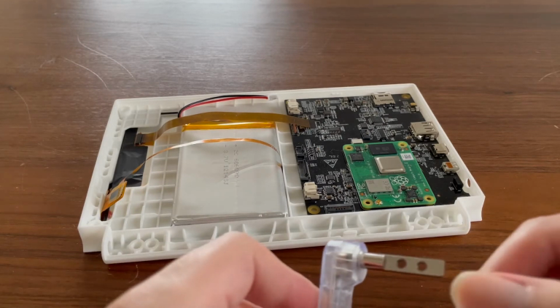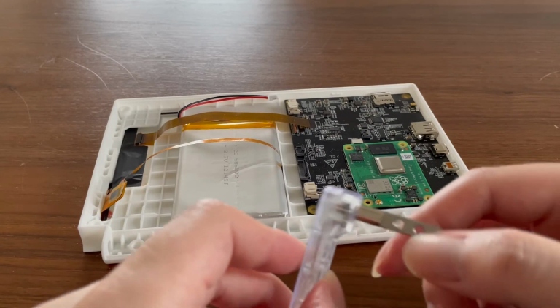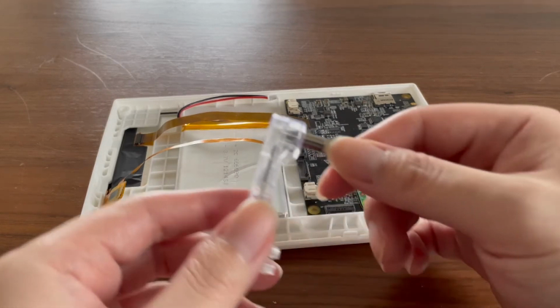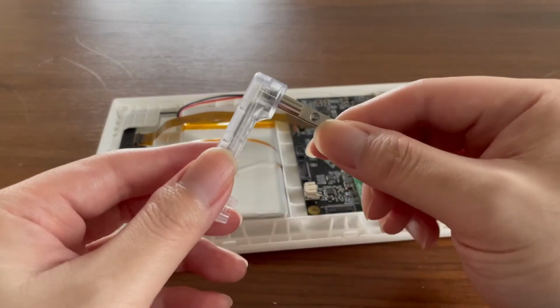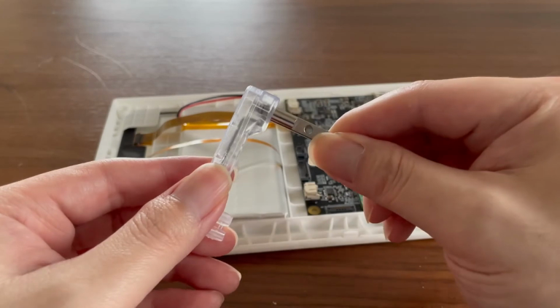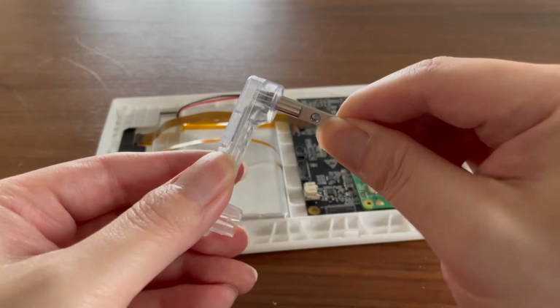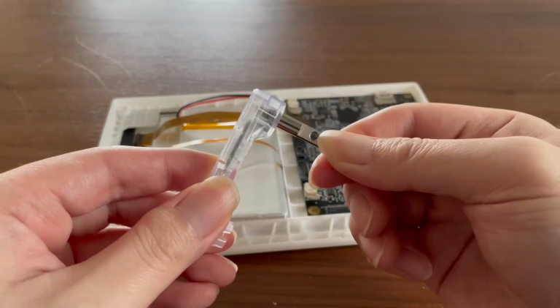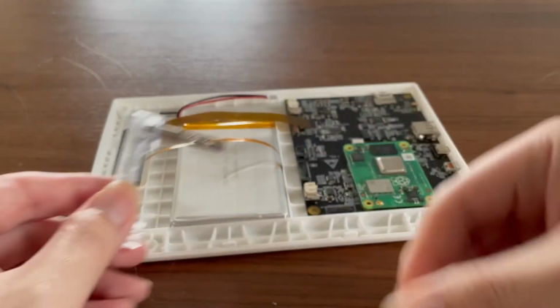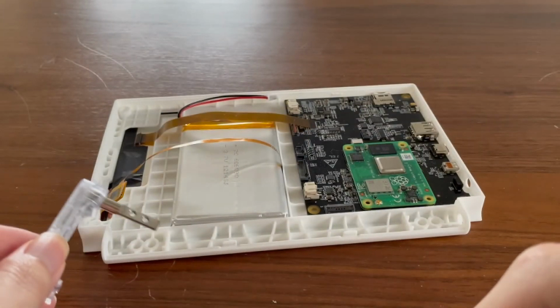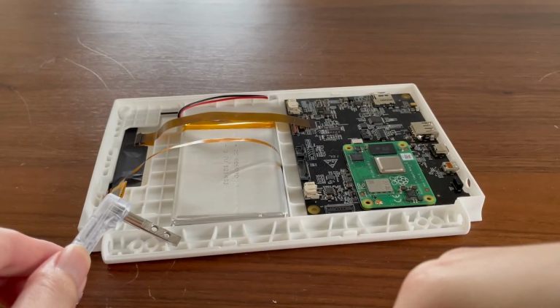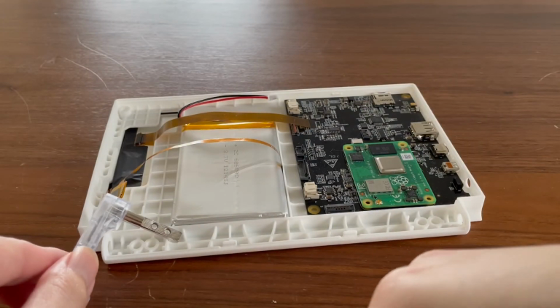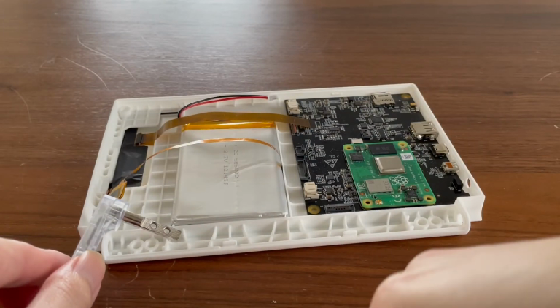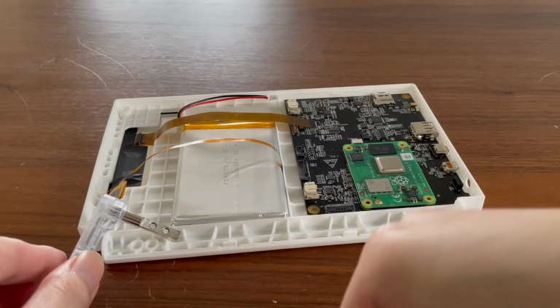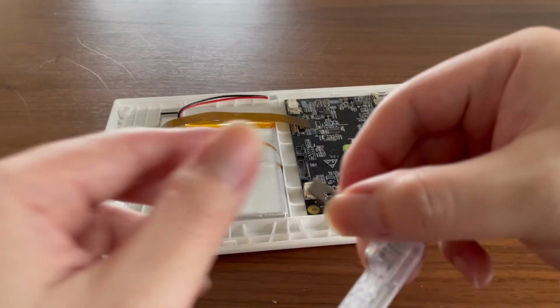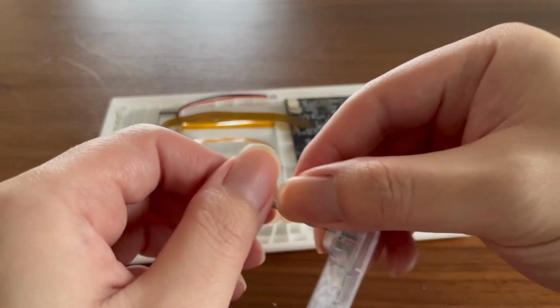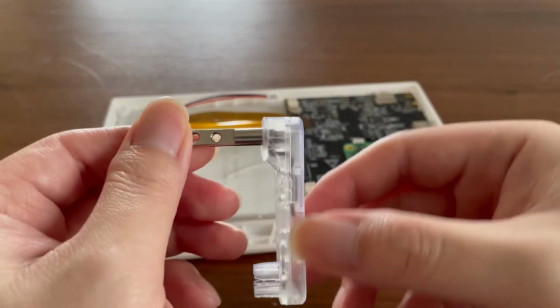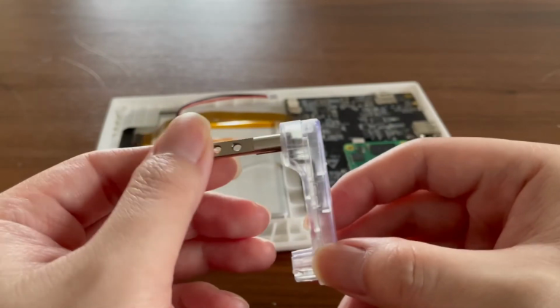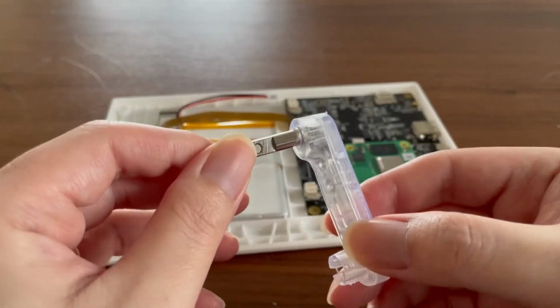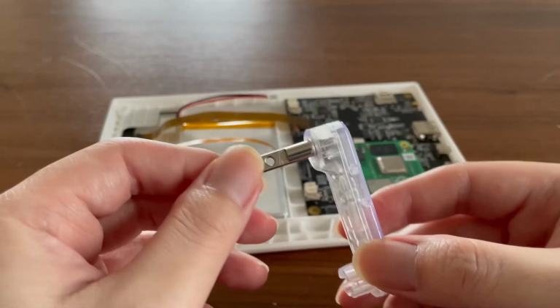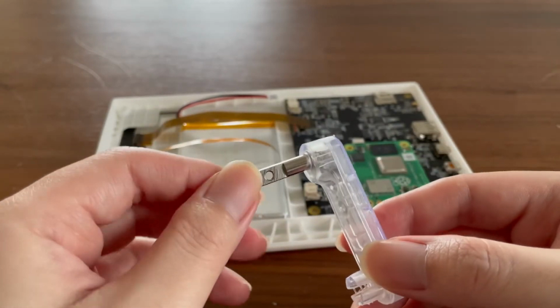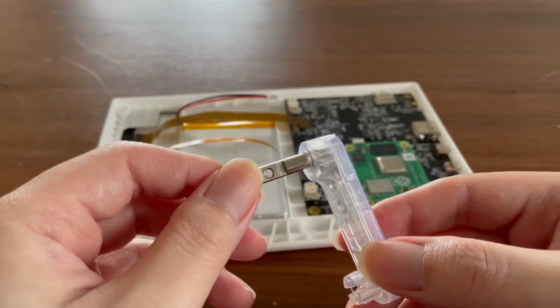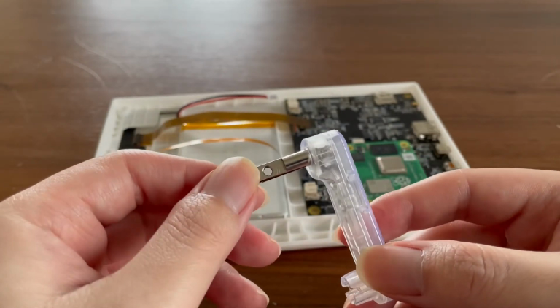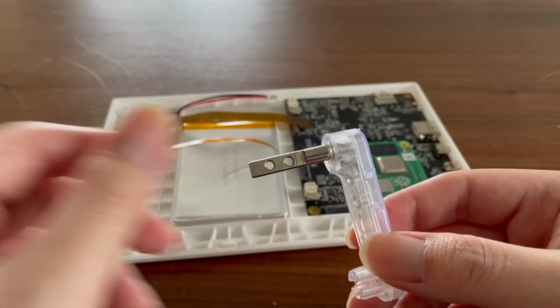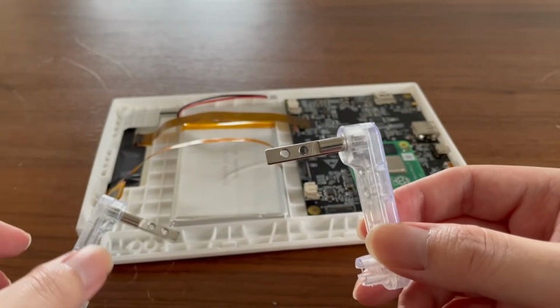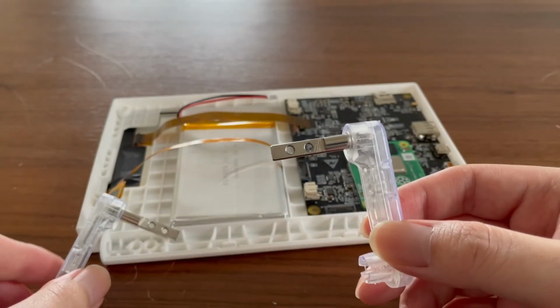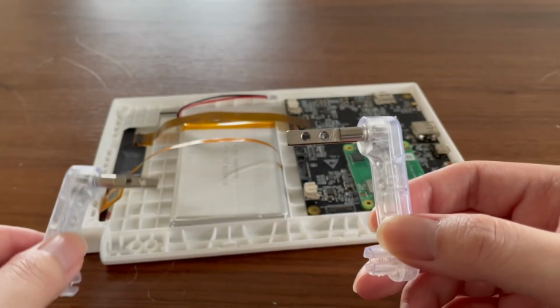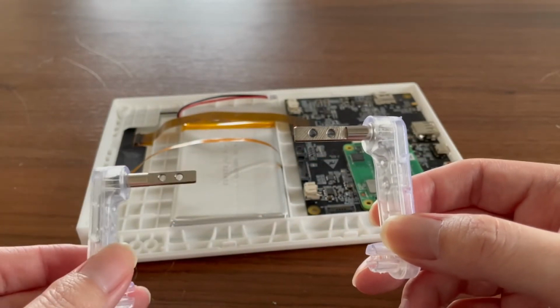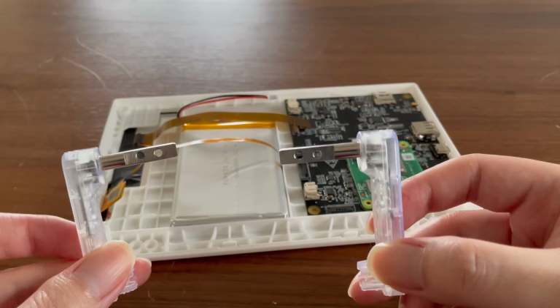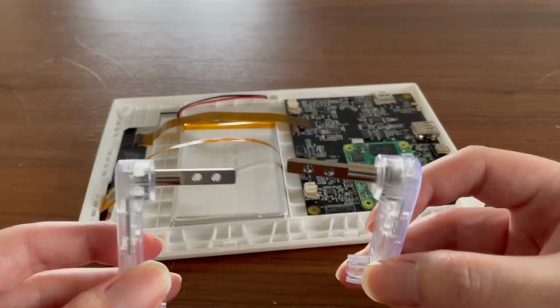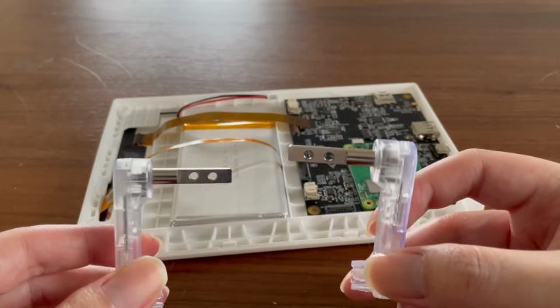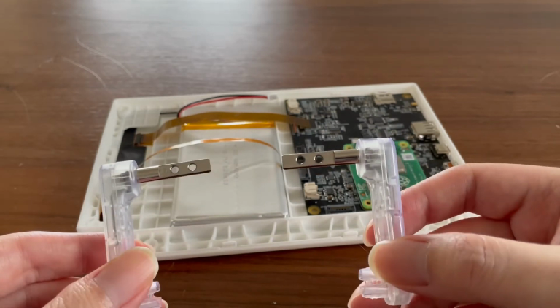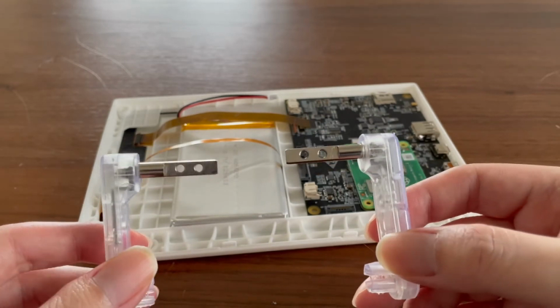Speaking of hinge, these are the hinges we have selected for the tablet. You can notice the stiffness is a little bit different — or the torque, because the torque is adjustable.